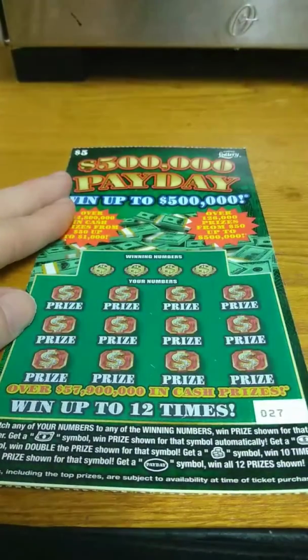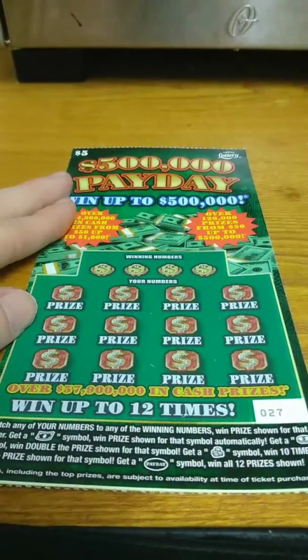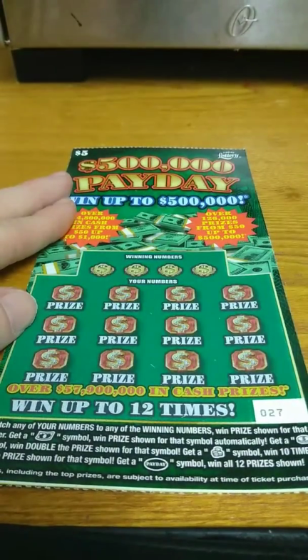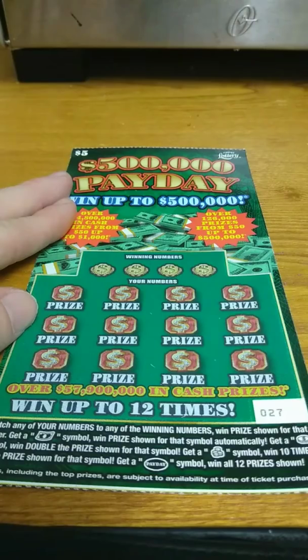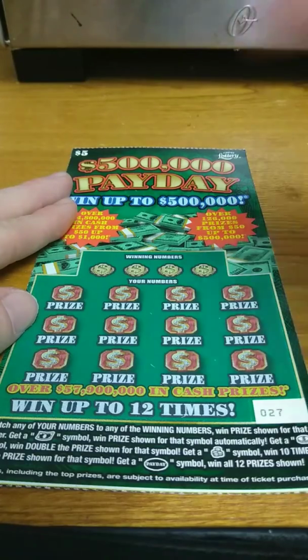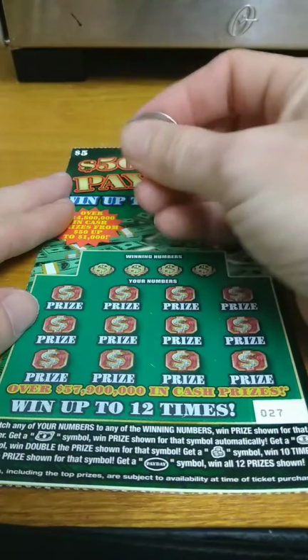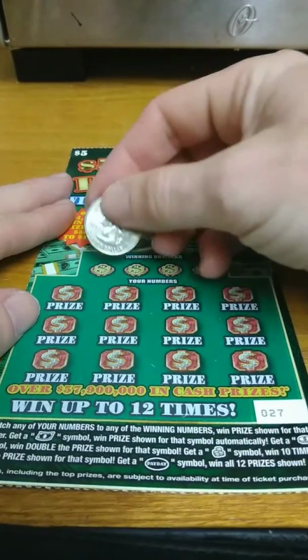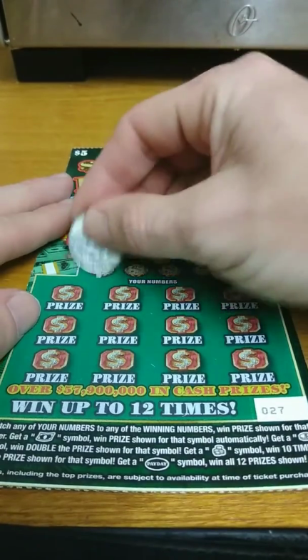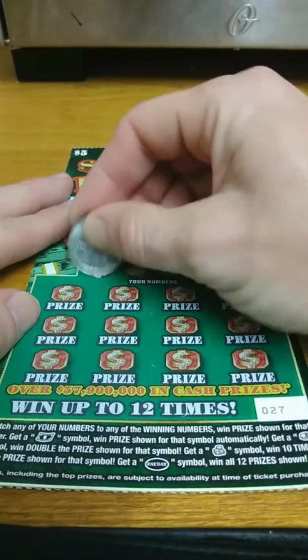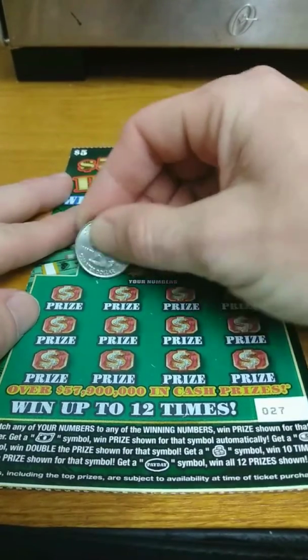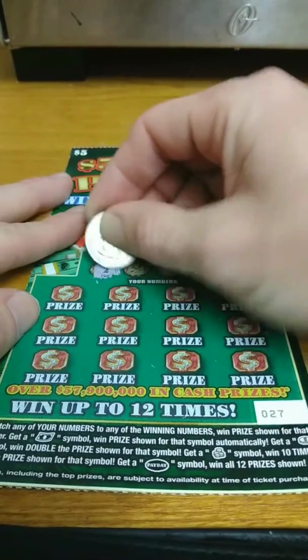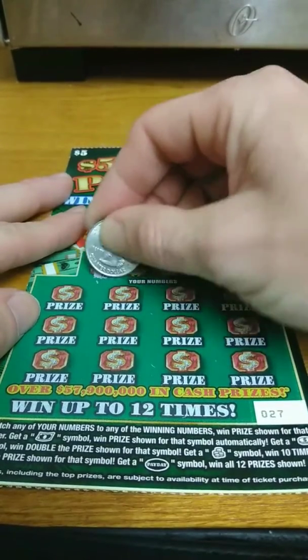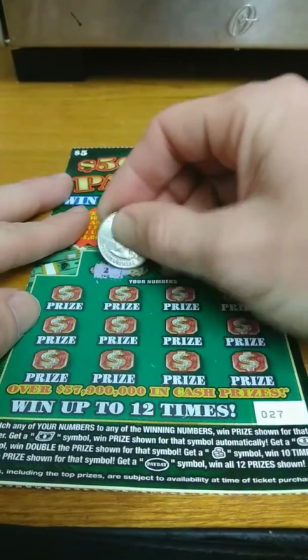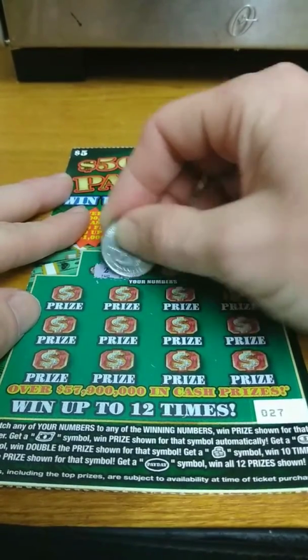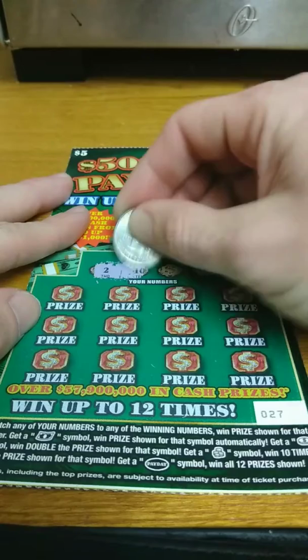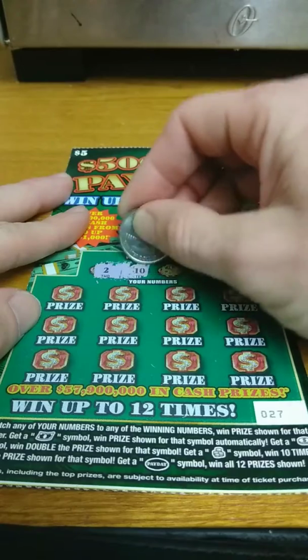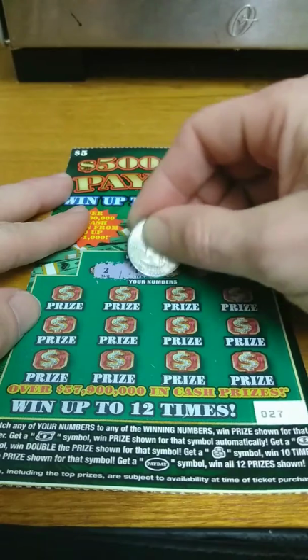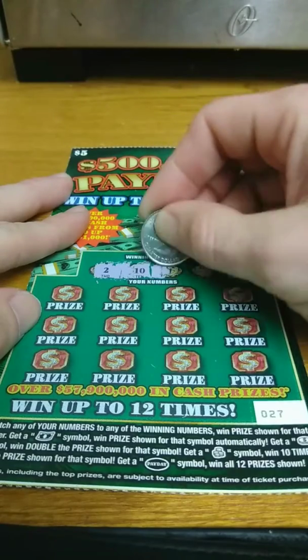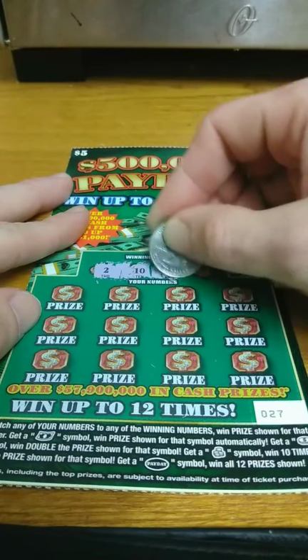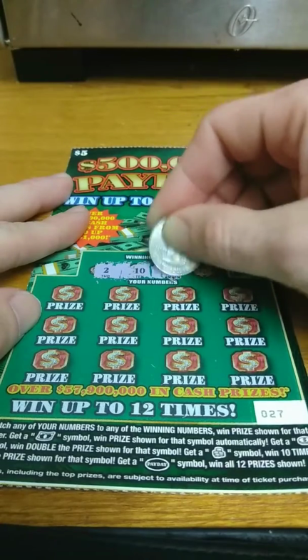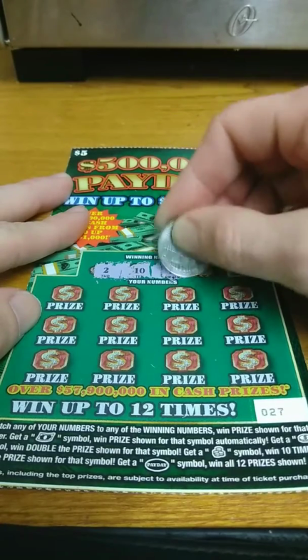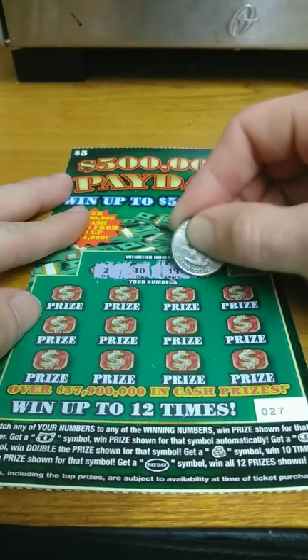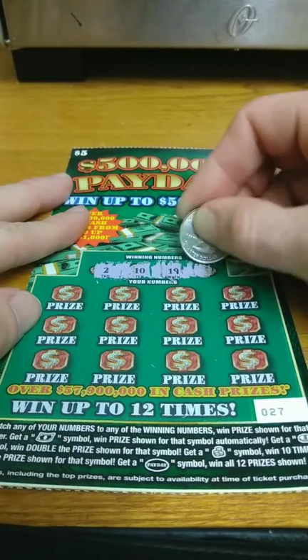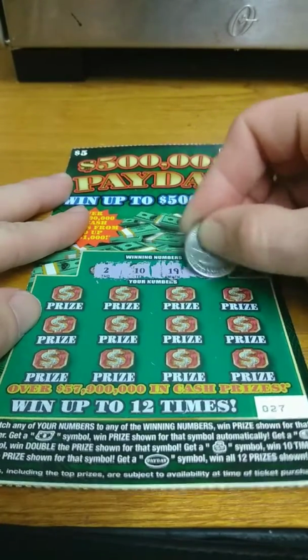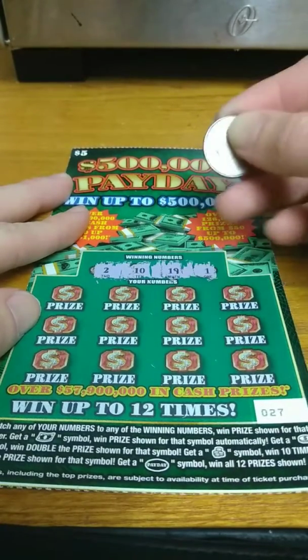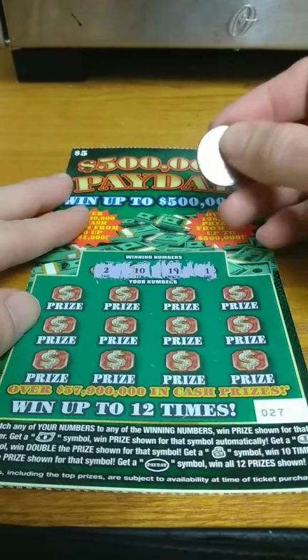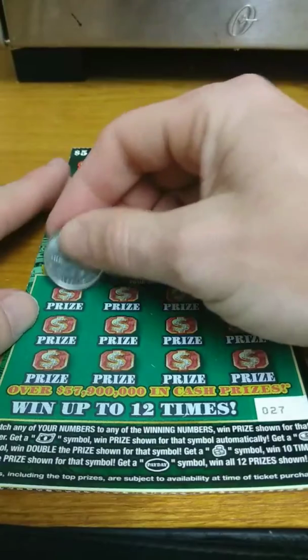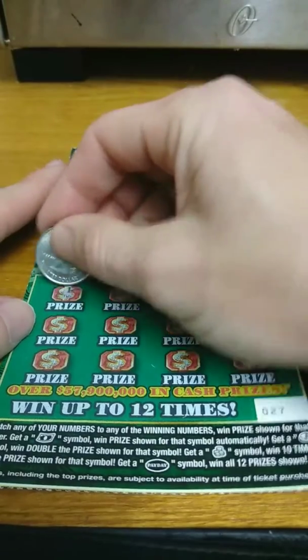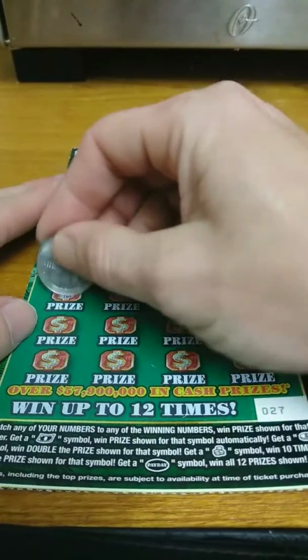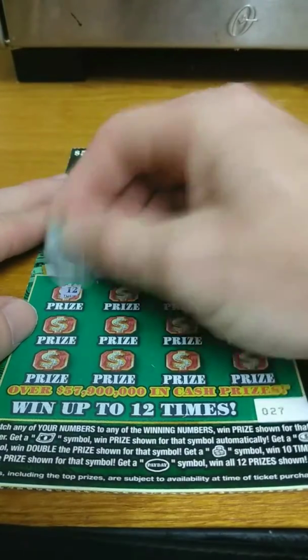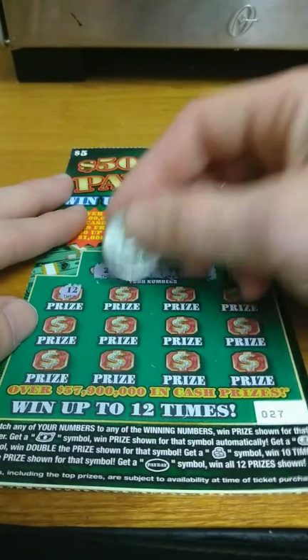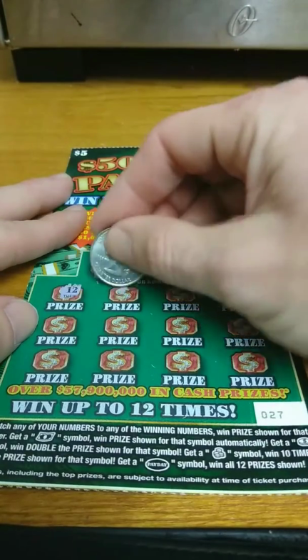Alright, on to the last one of these. Ticket number 27. We're looking for a 2, a 10, a 19, and a 1. And we get 12,